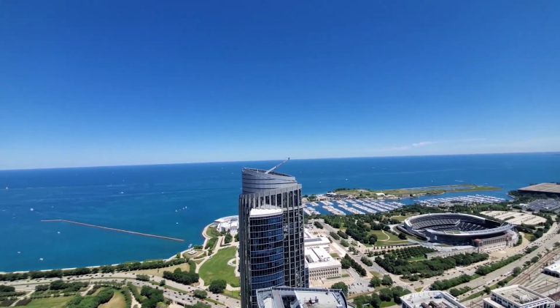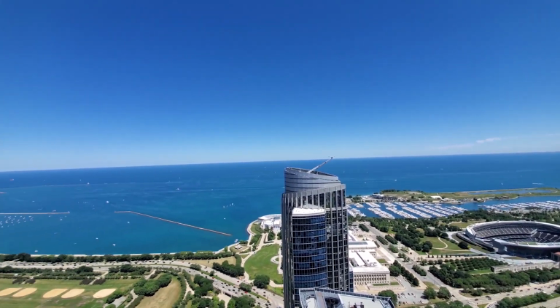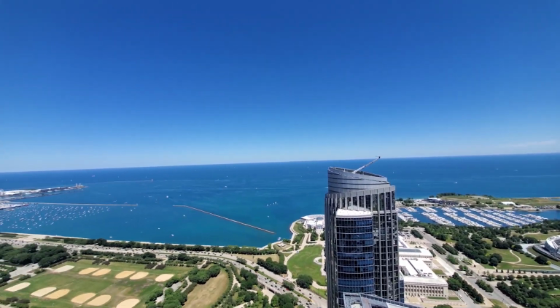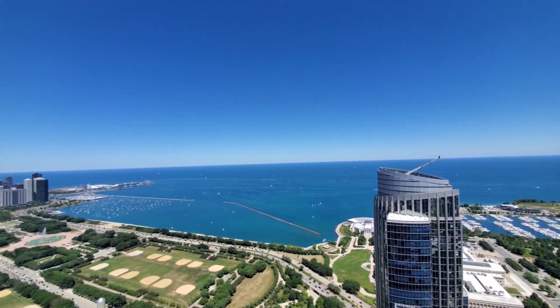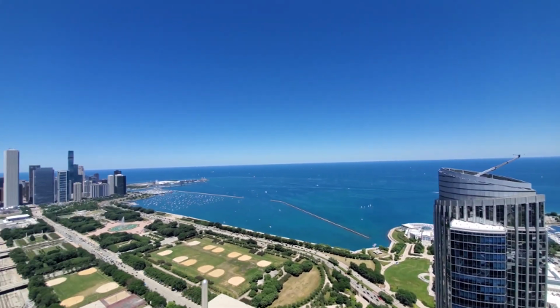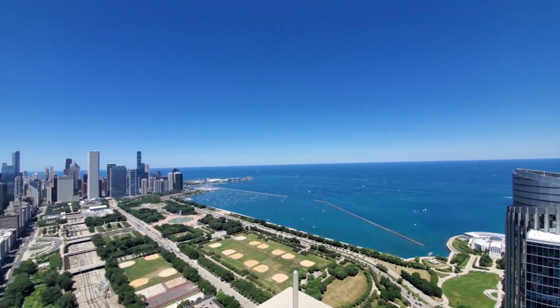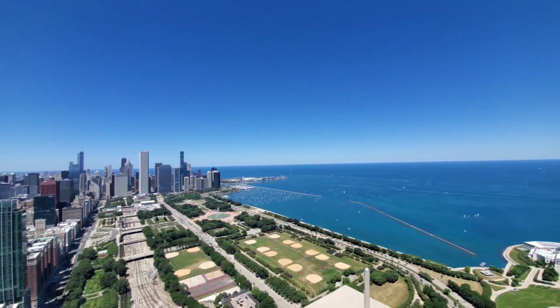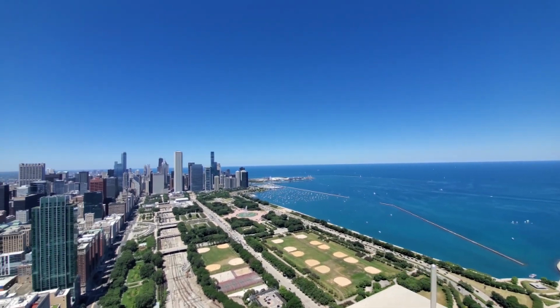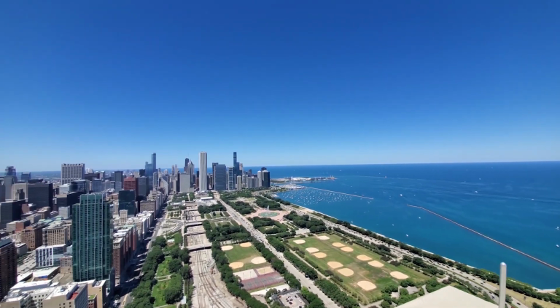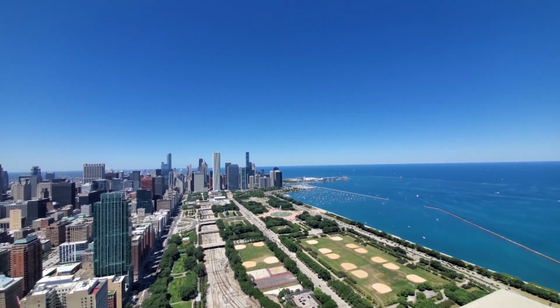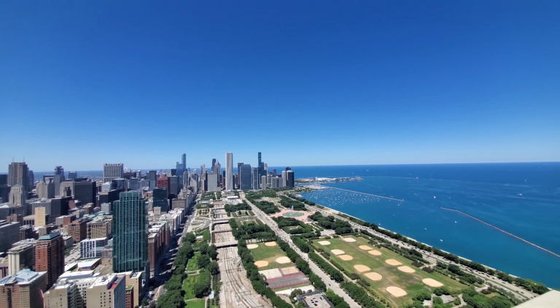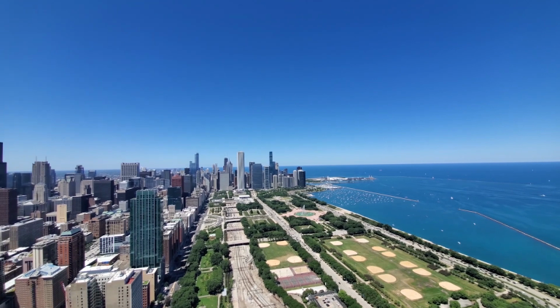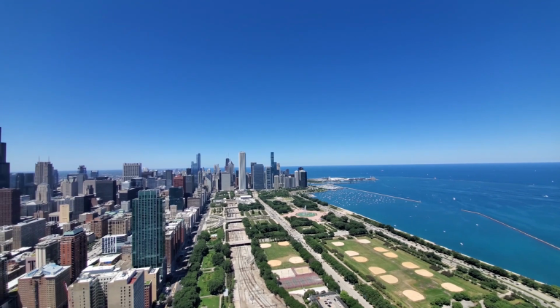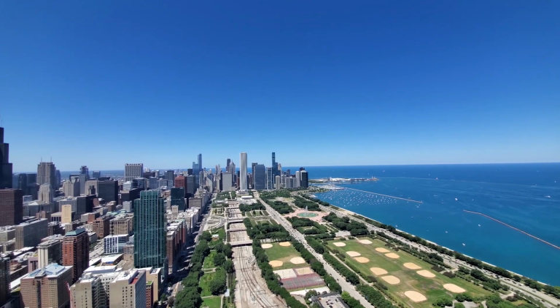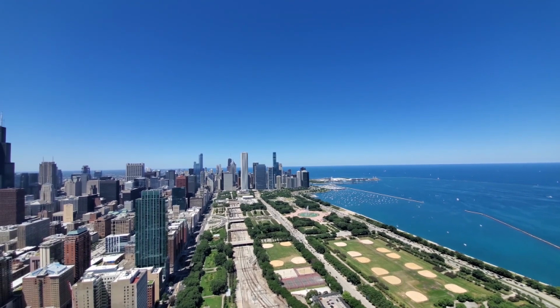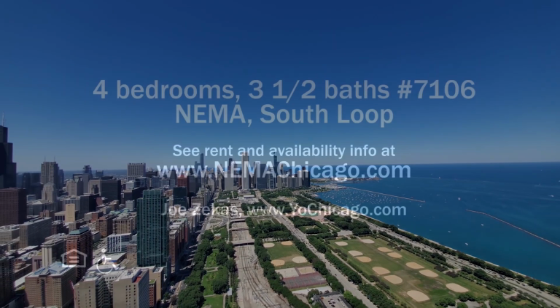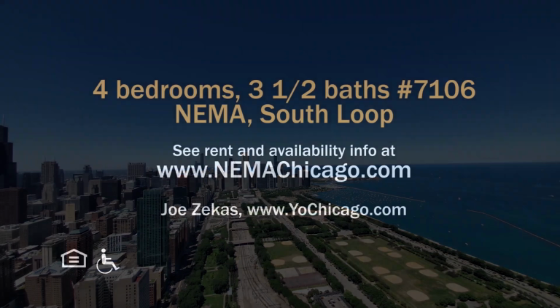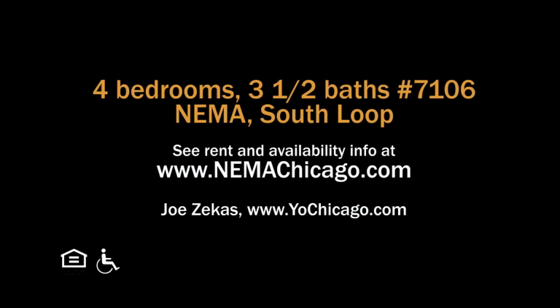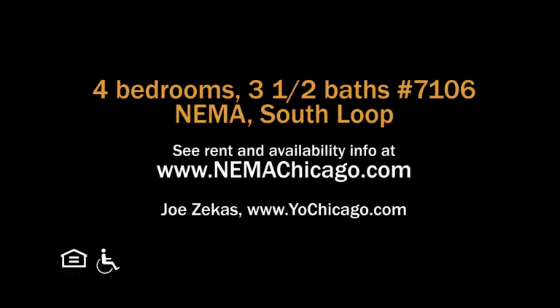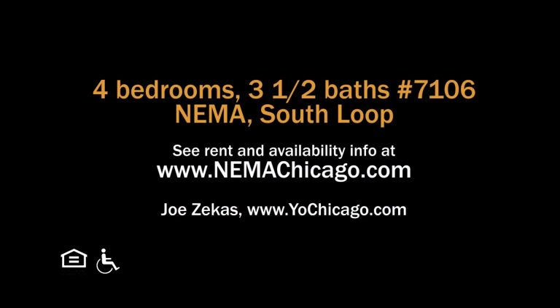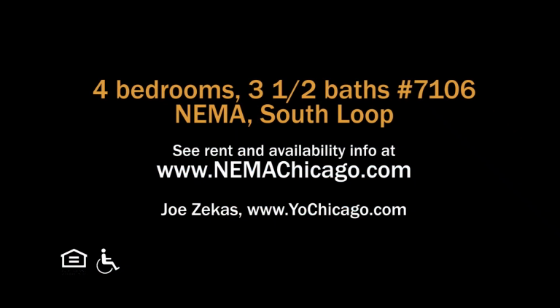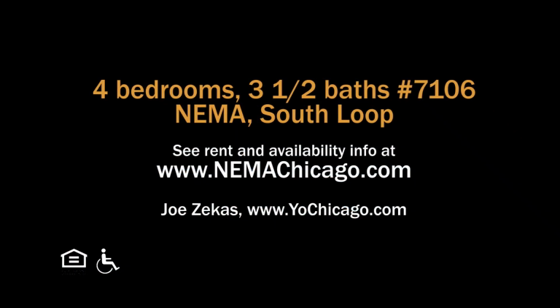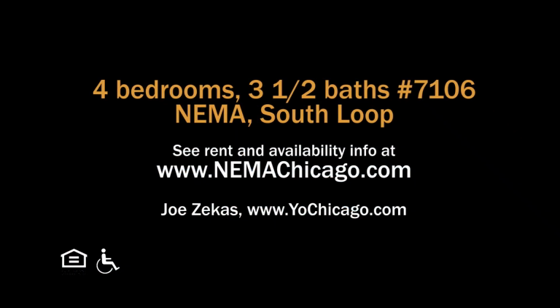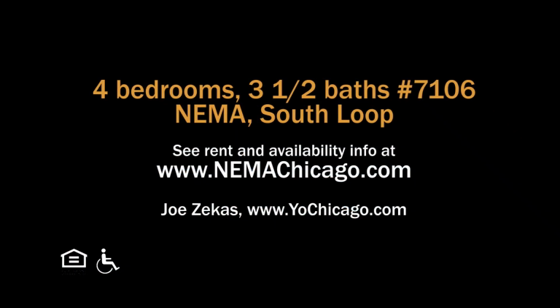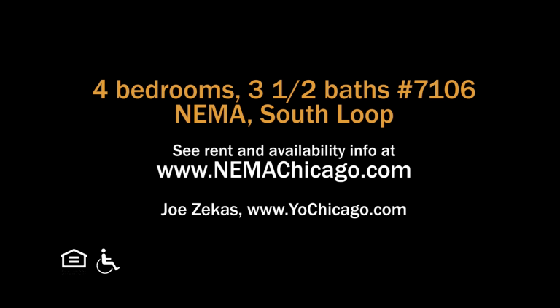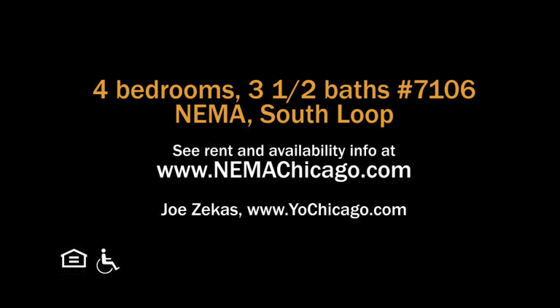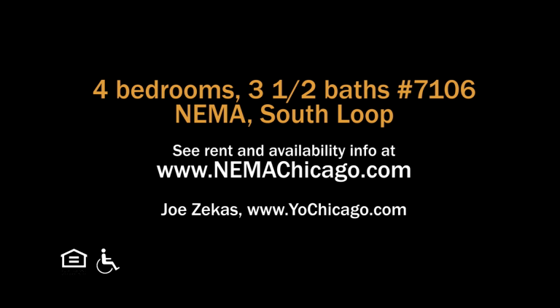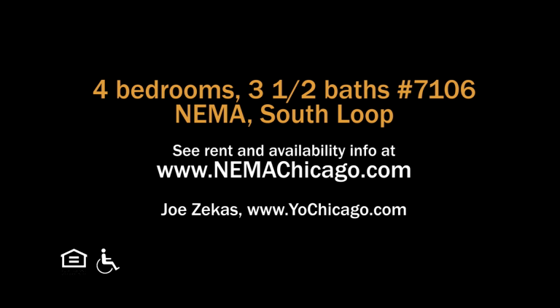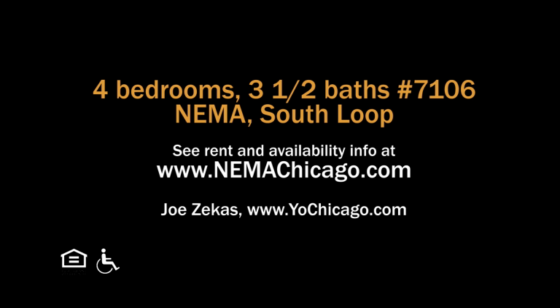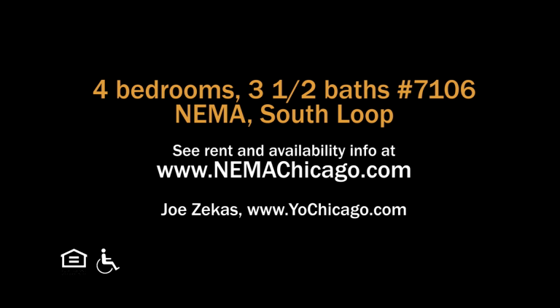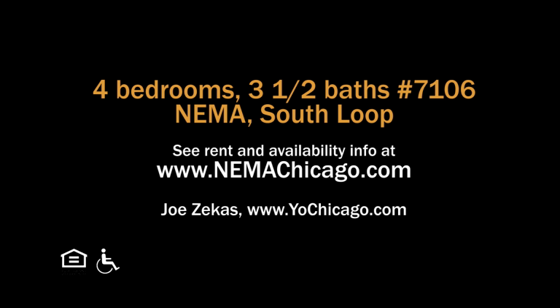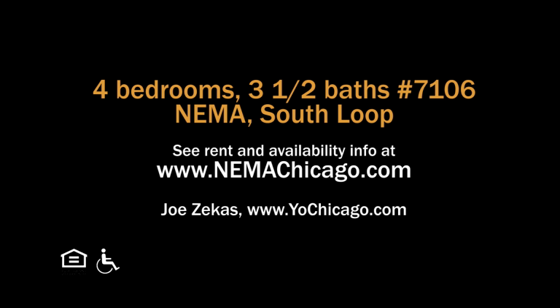And a view over Grant Park to the skyline and the seasonal fireworks at Navy Pier. Head to NEMA's website to see floor plans and new real-time rent and availability info.